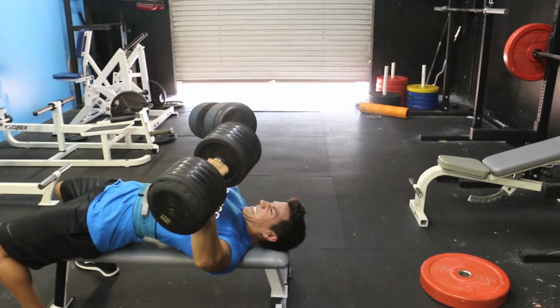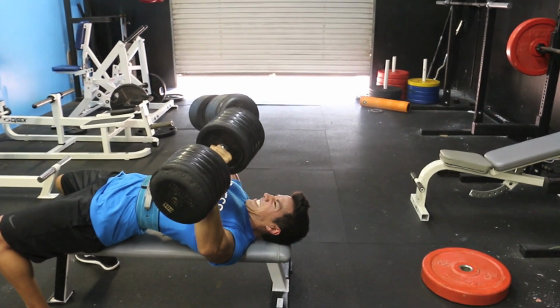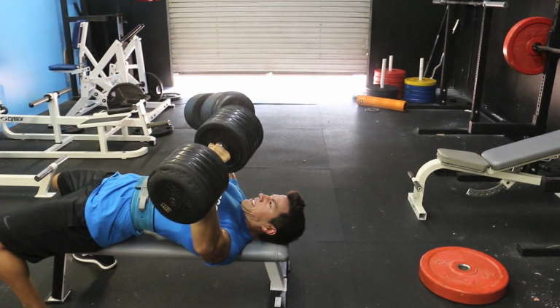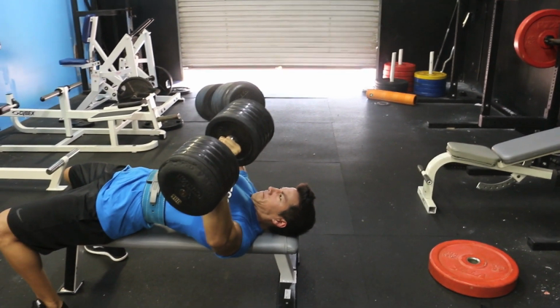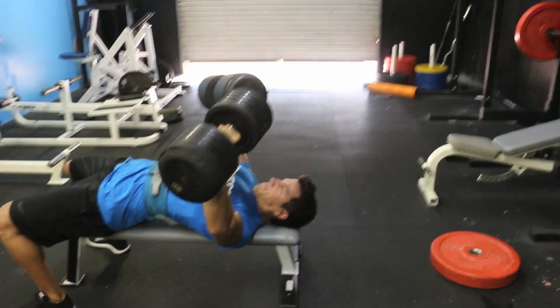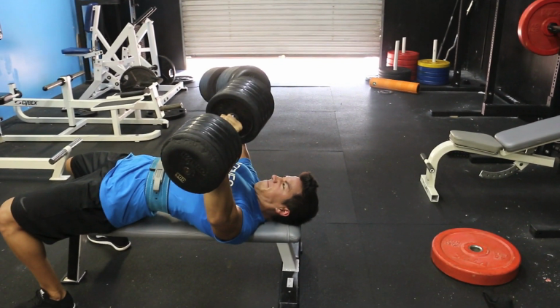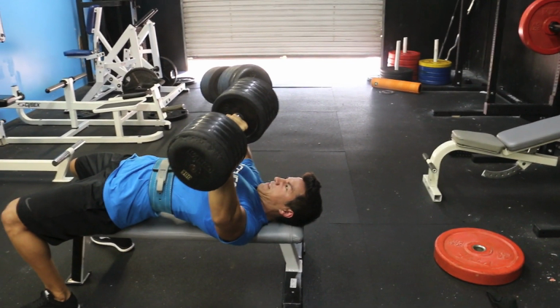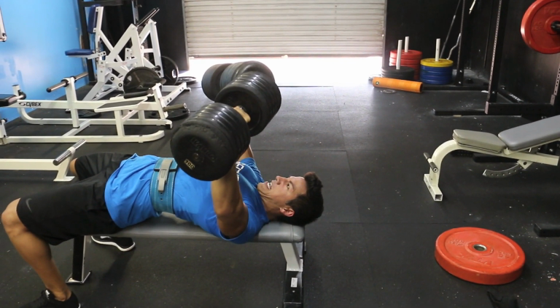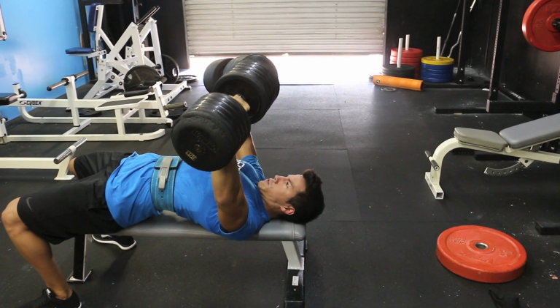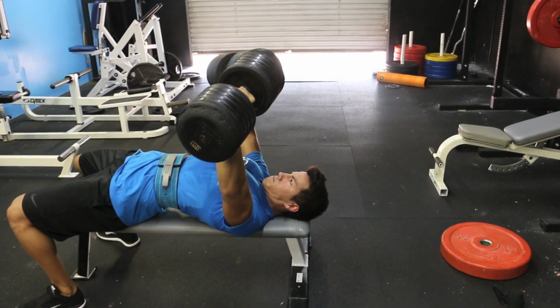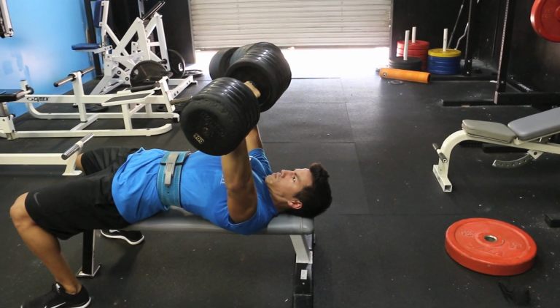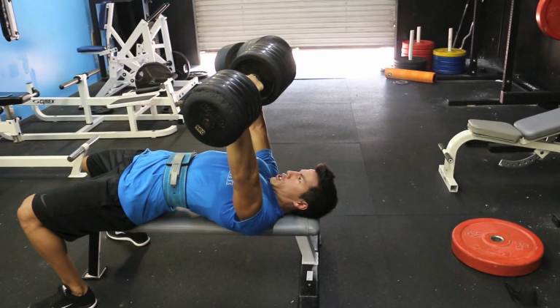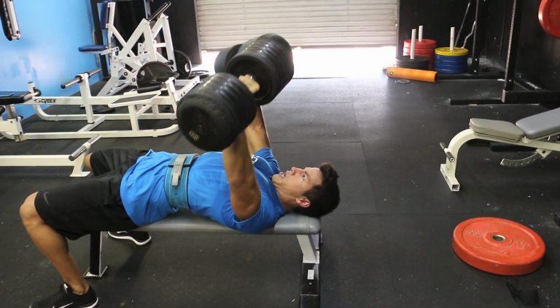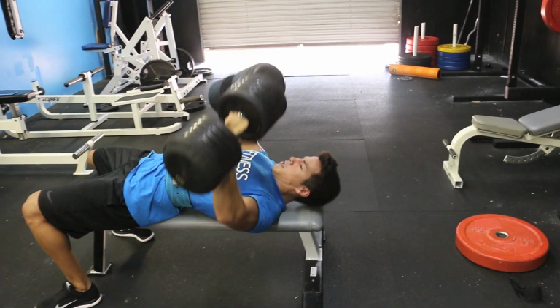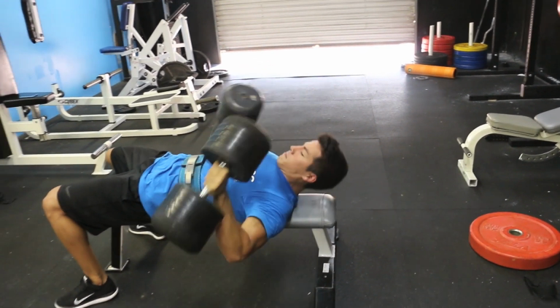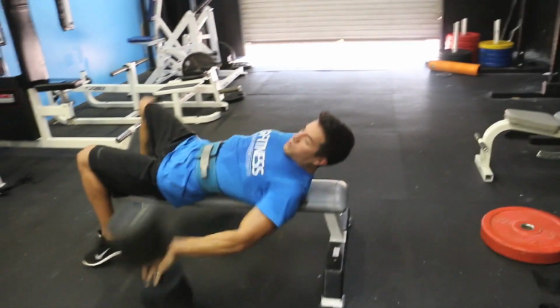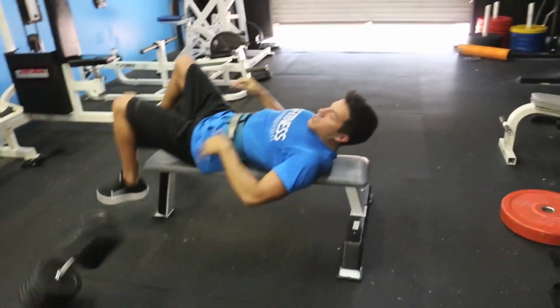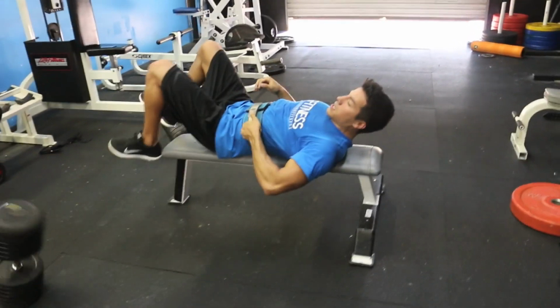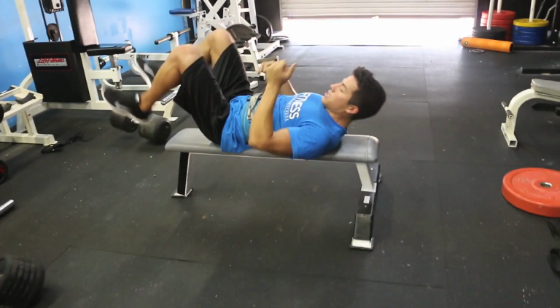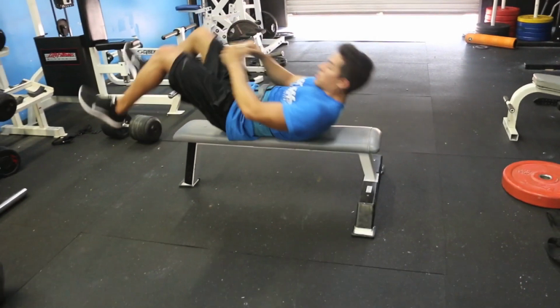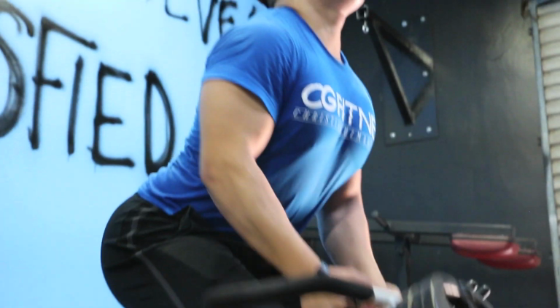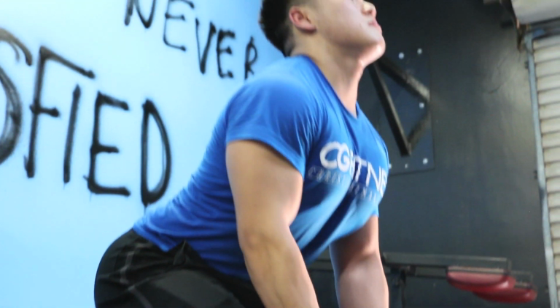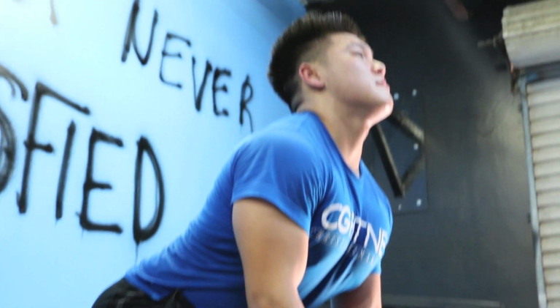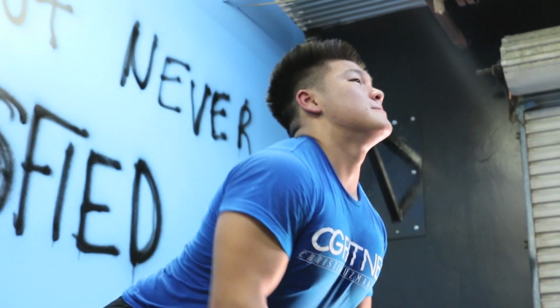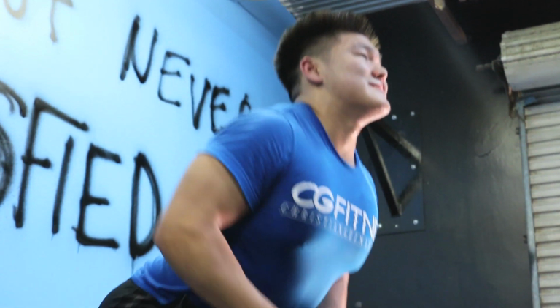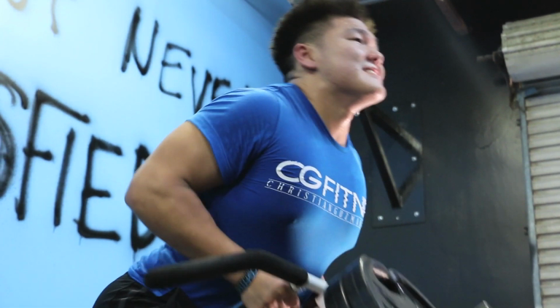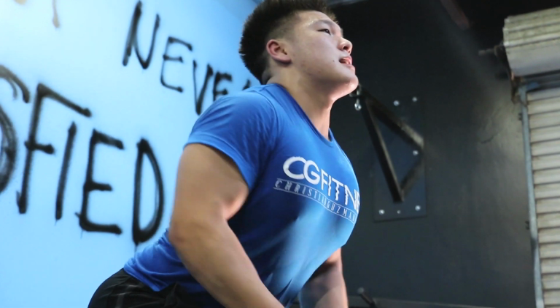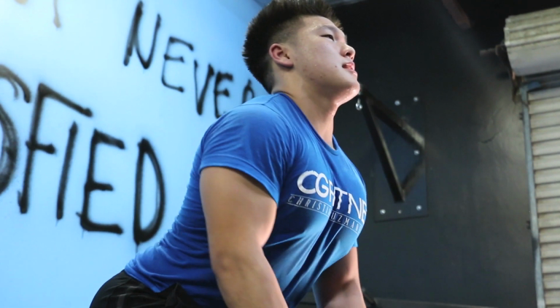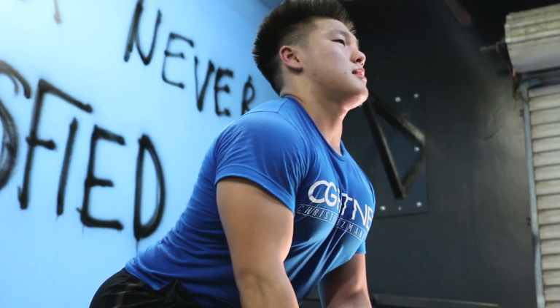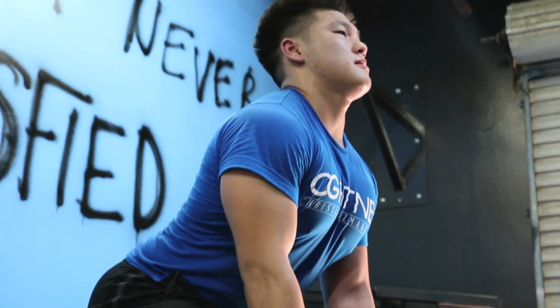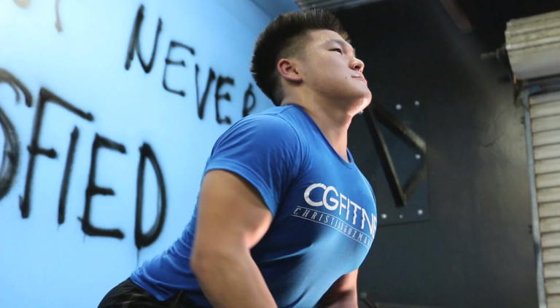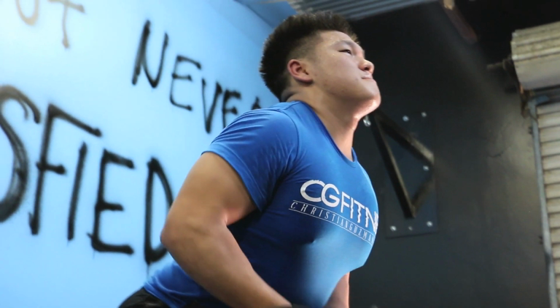Let's go! Up! There we go — straight with the lats, pull through the elbow.